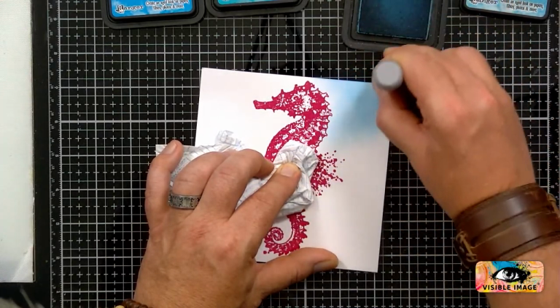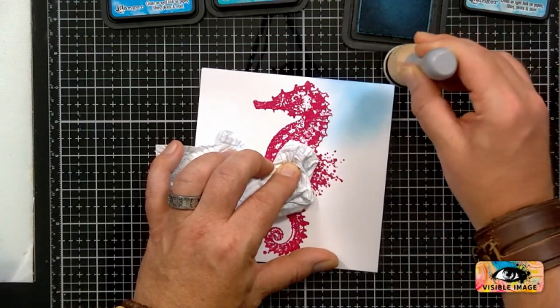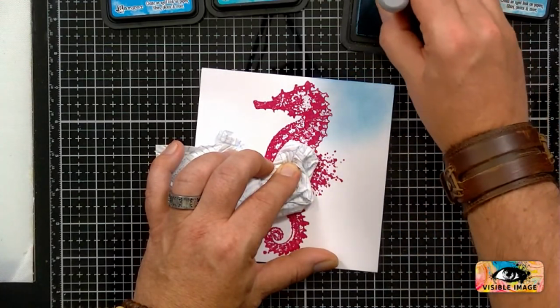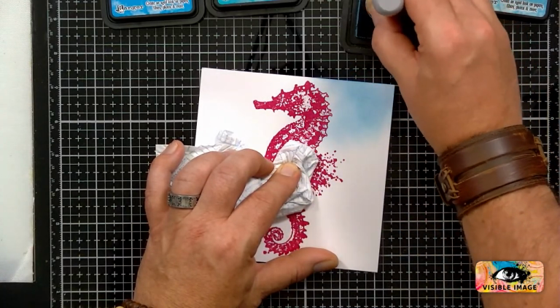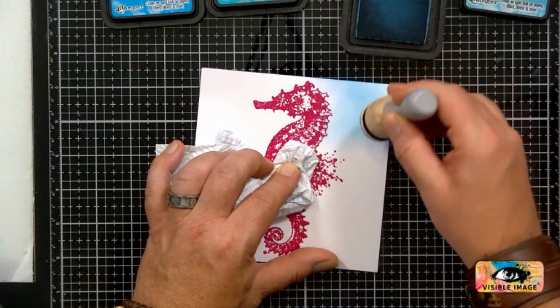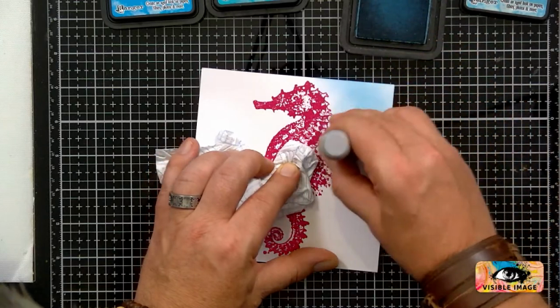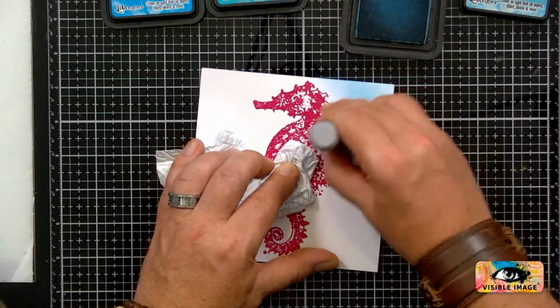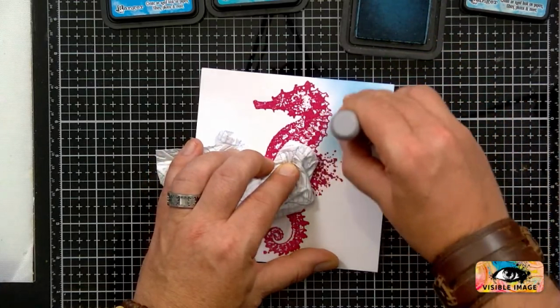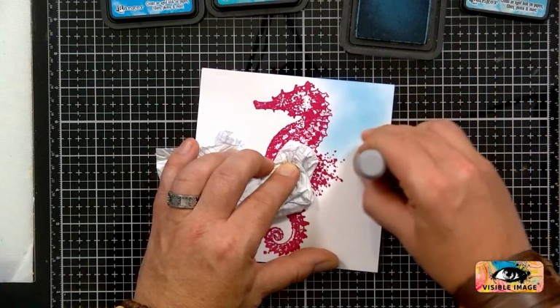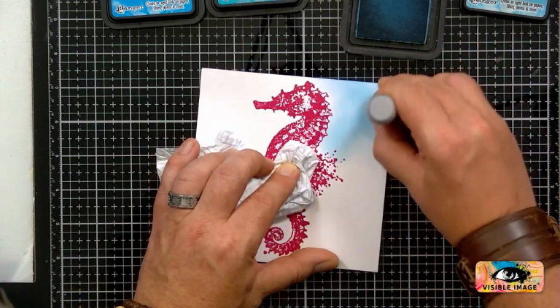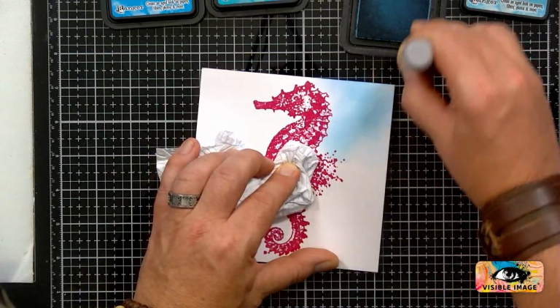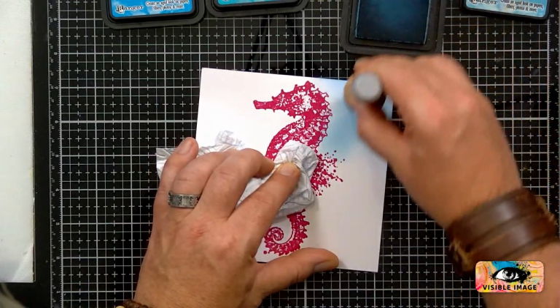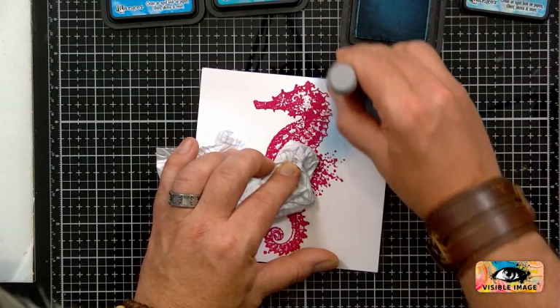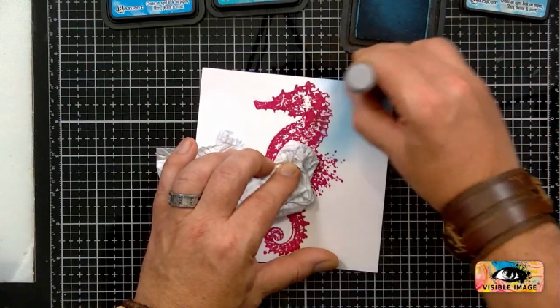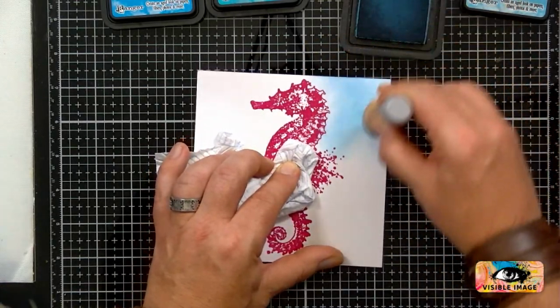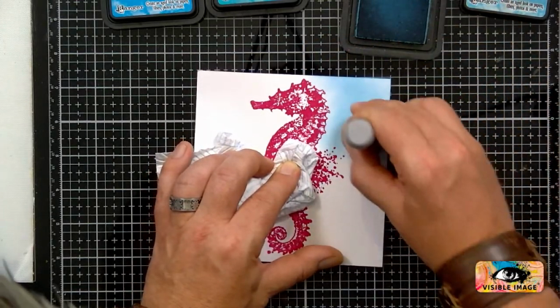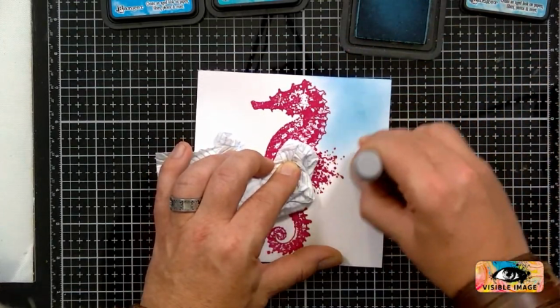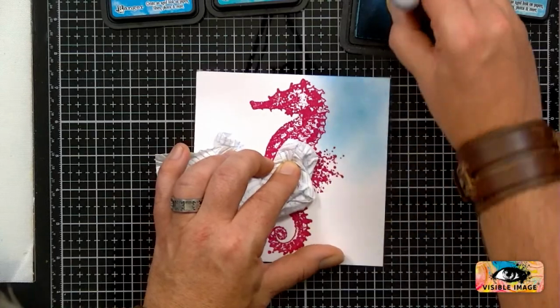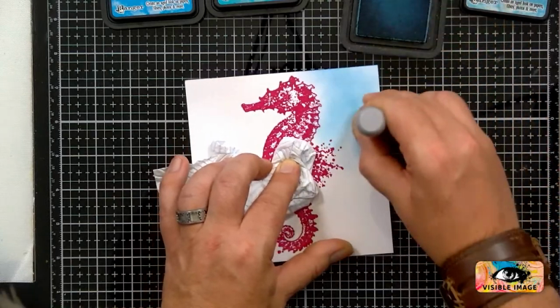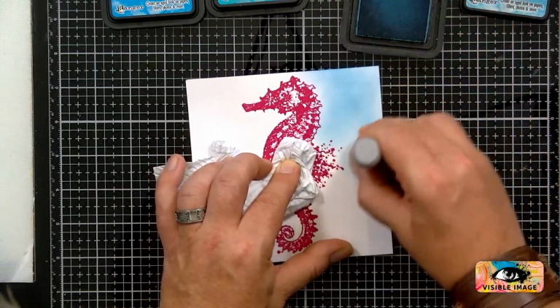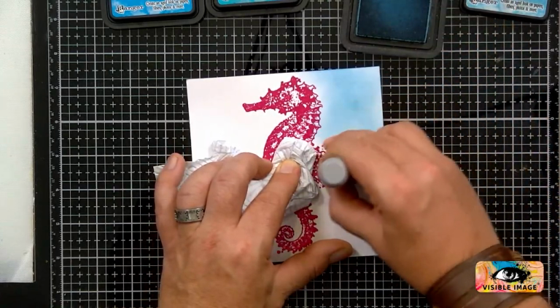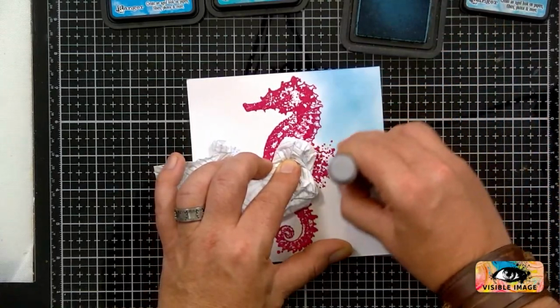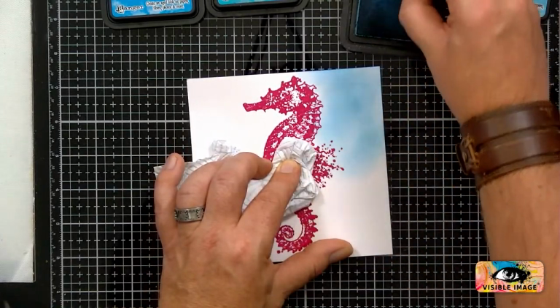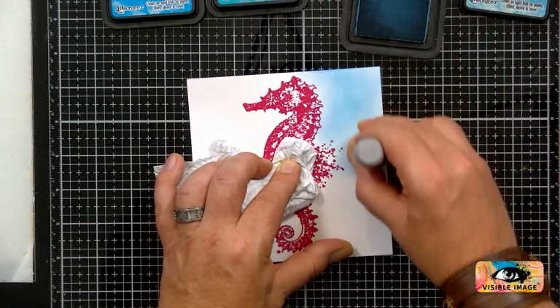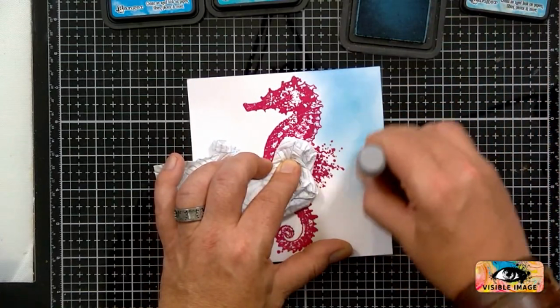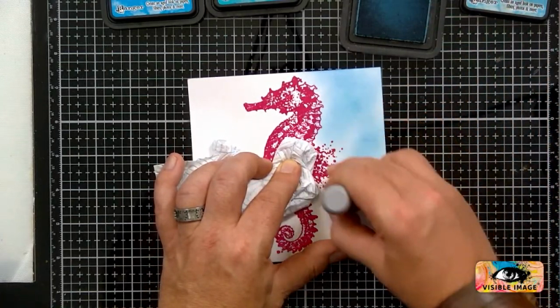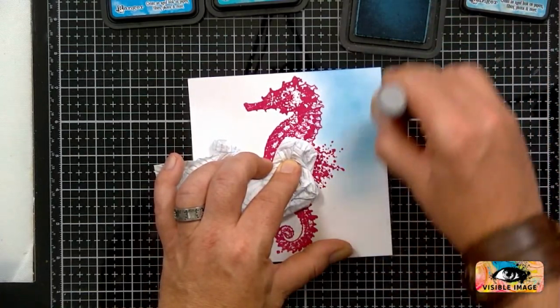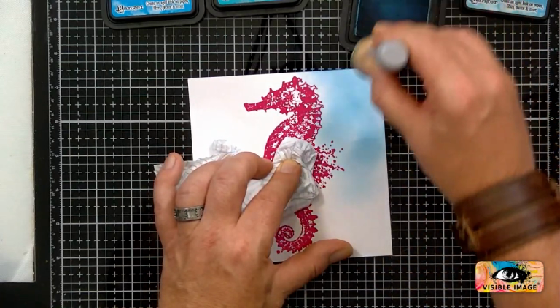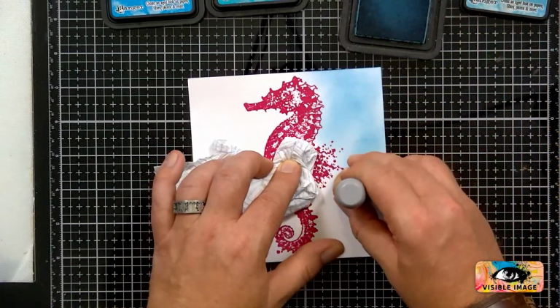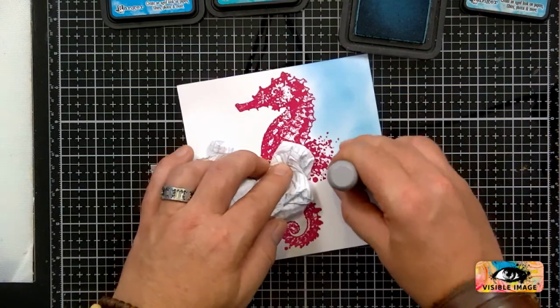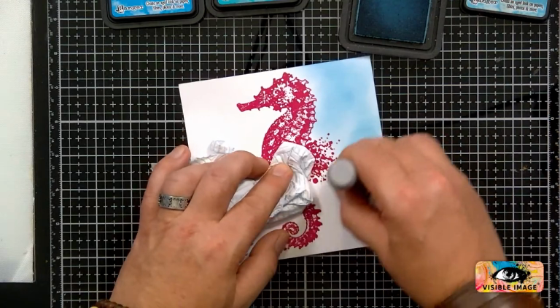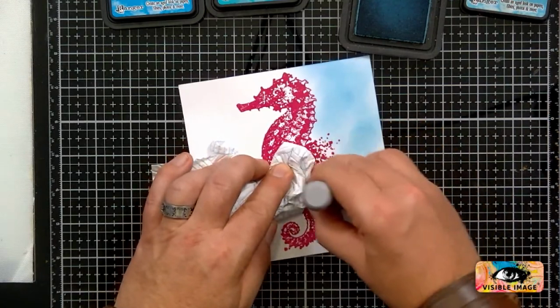Obviously I'm using the distress inks, but if you've got oxides you can use them as well. It's just that I'm using these colours because I'm combining it with the embossed image.